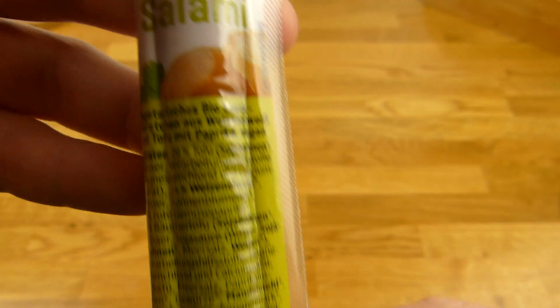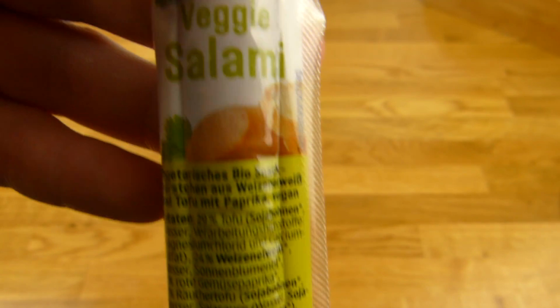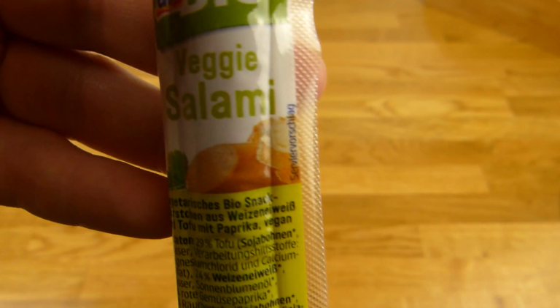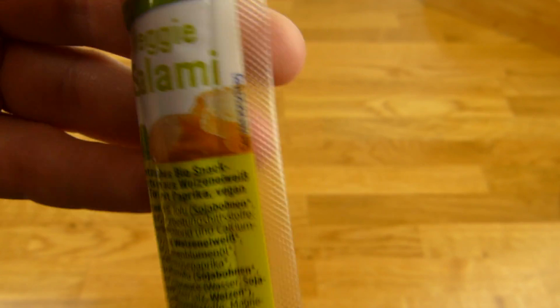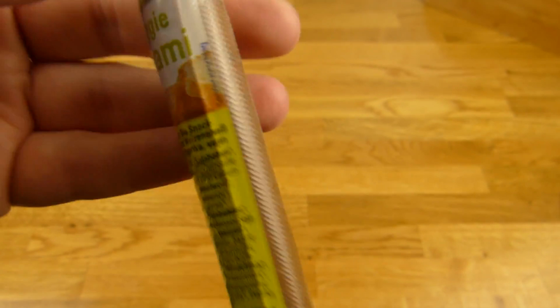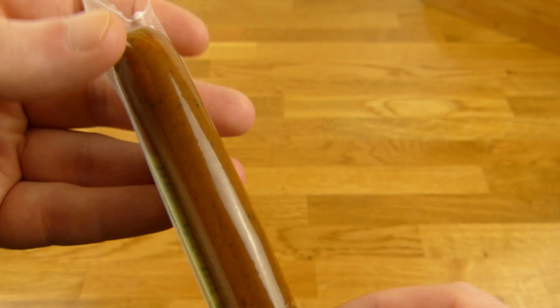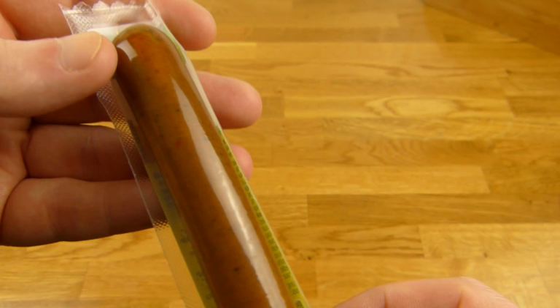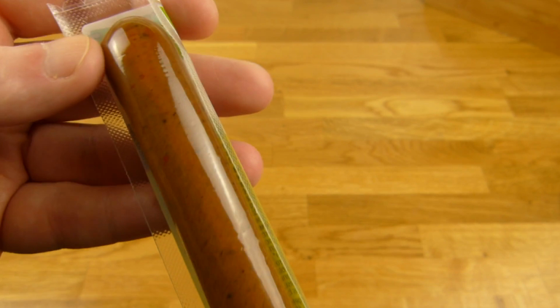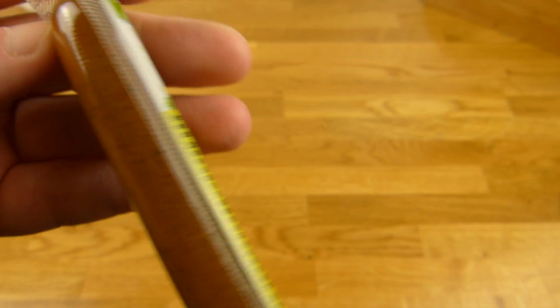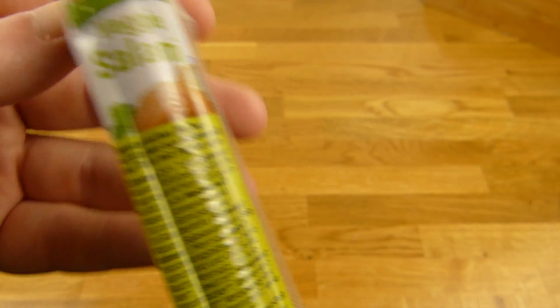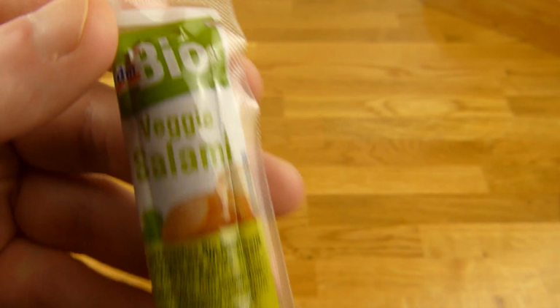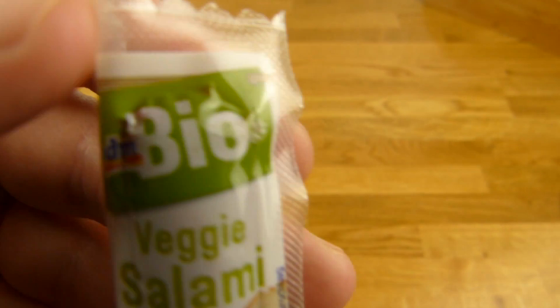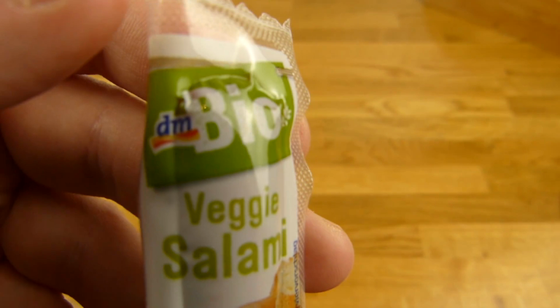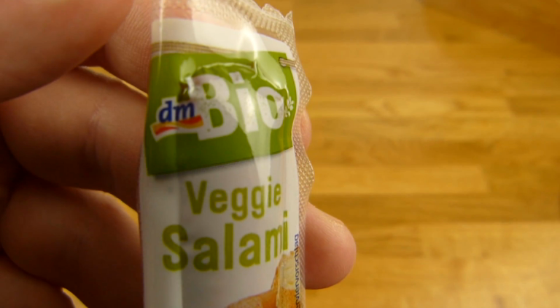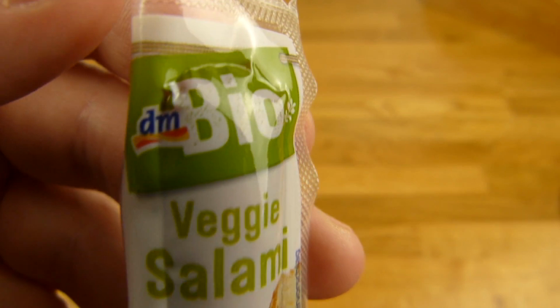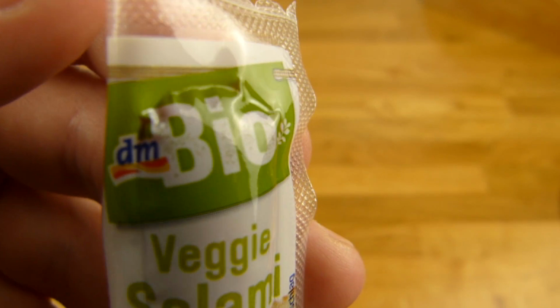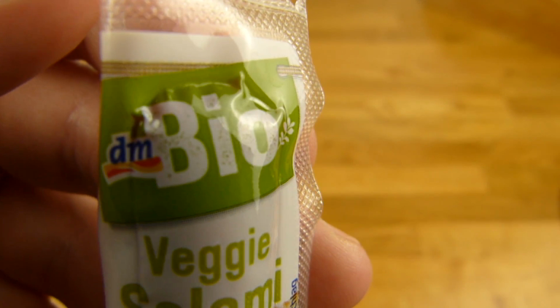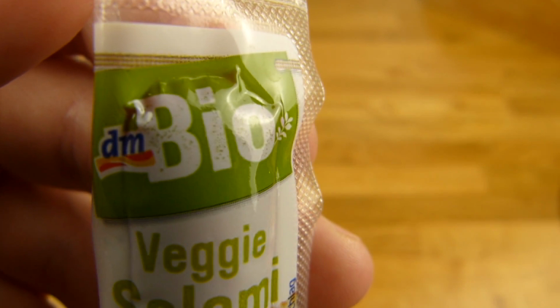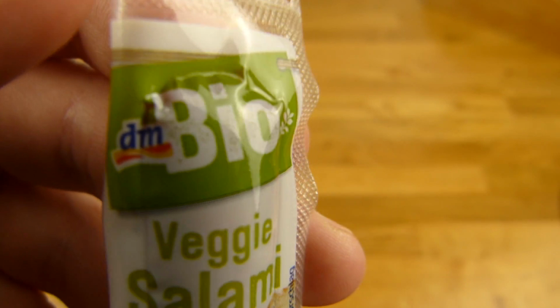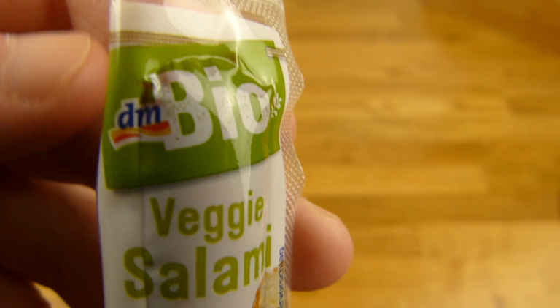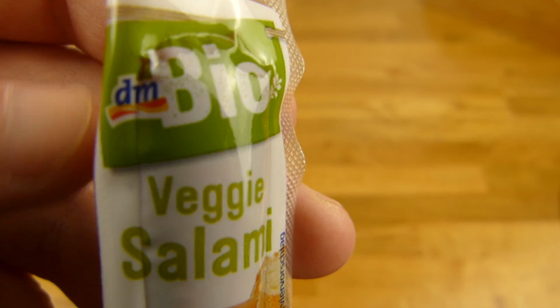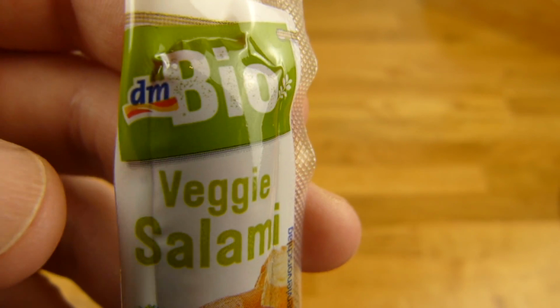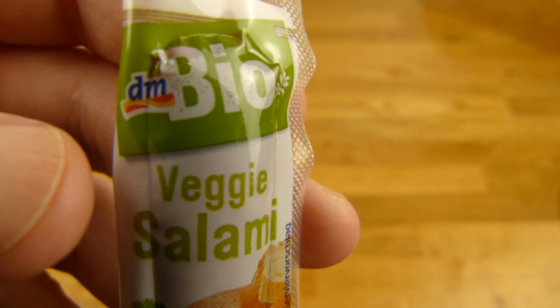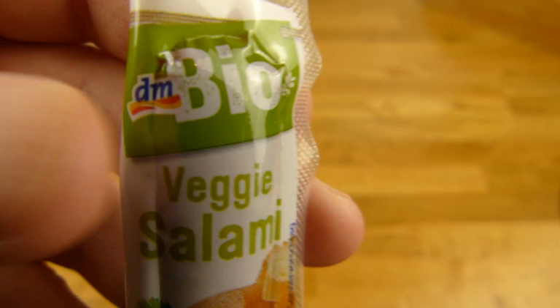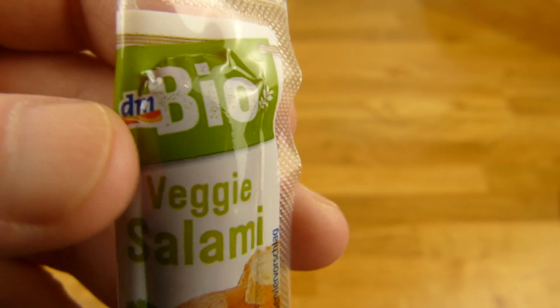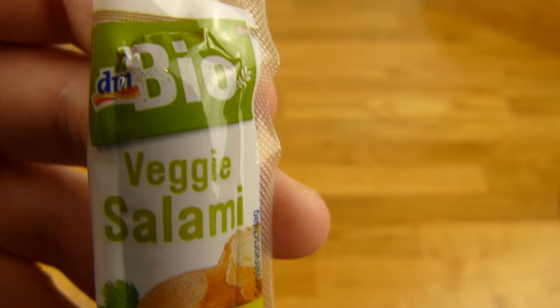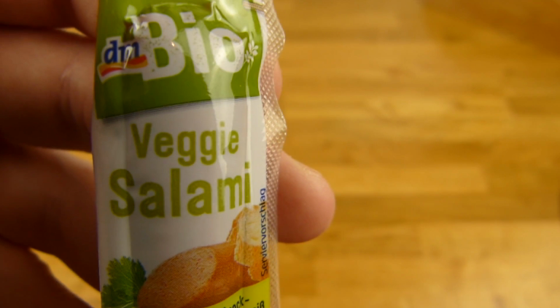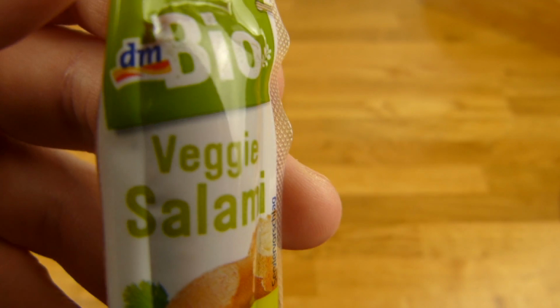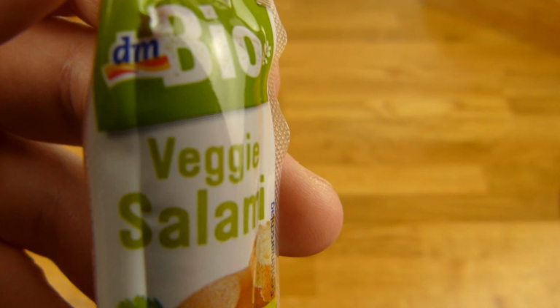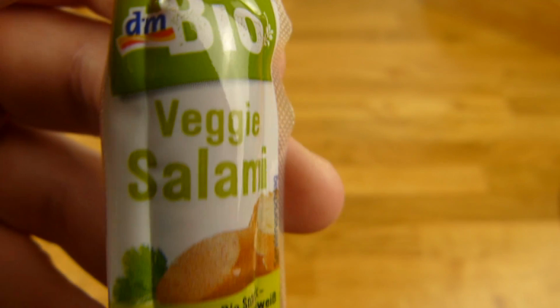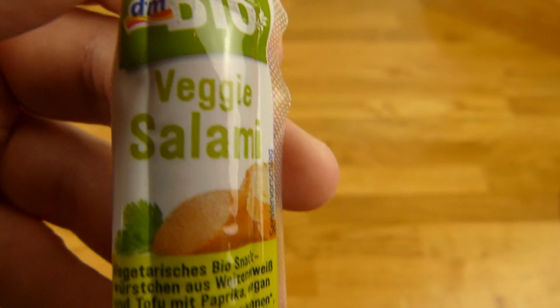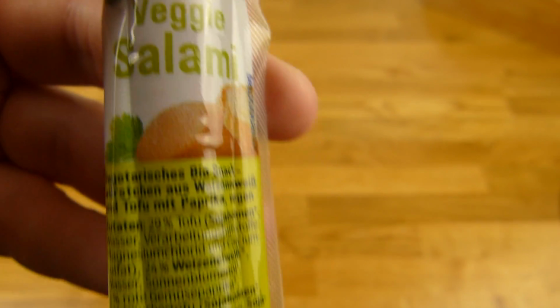The price for this one is 1 euro in DM — DM Bio, DM Organic. DM is a drugstore.